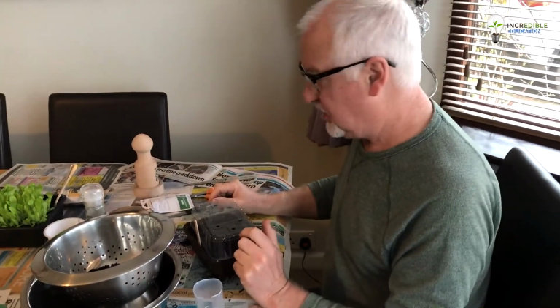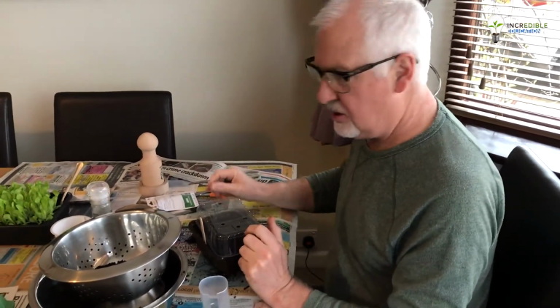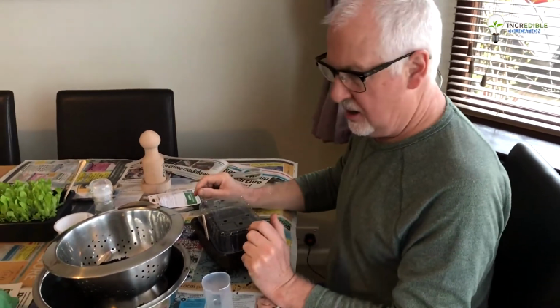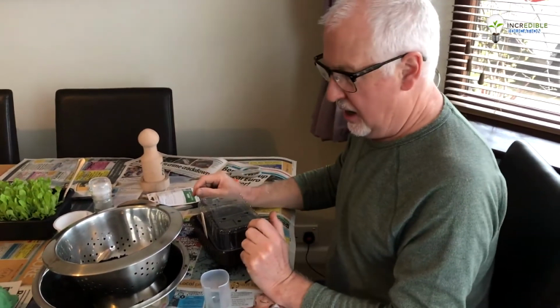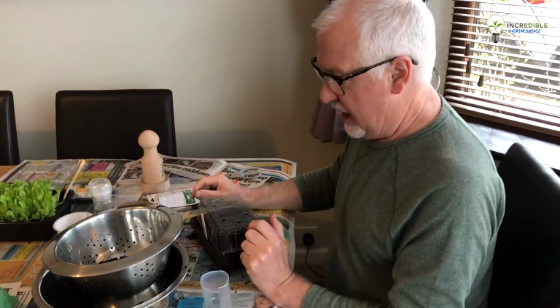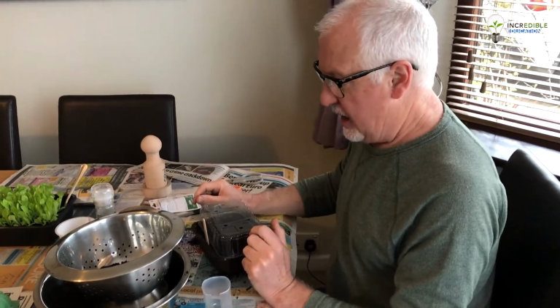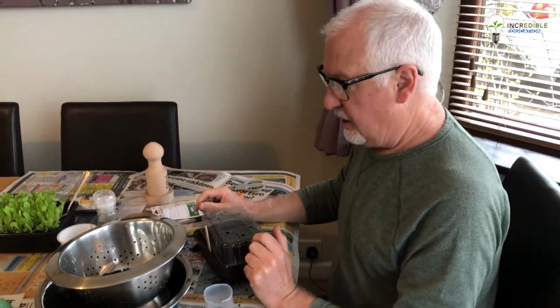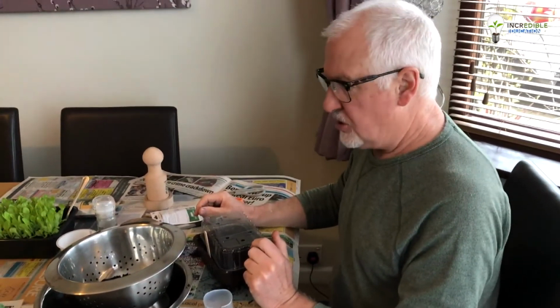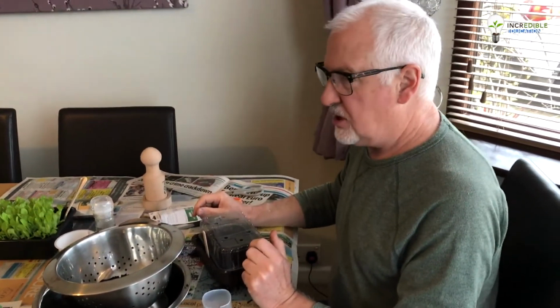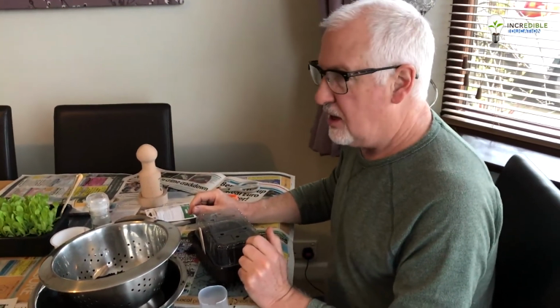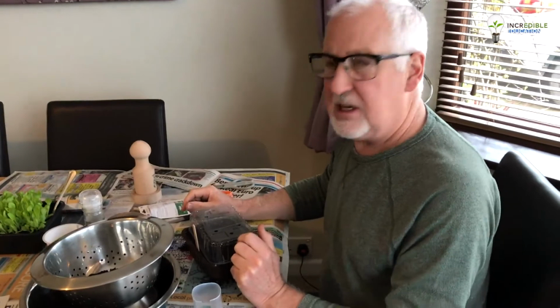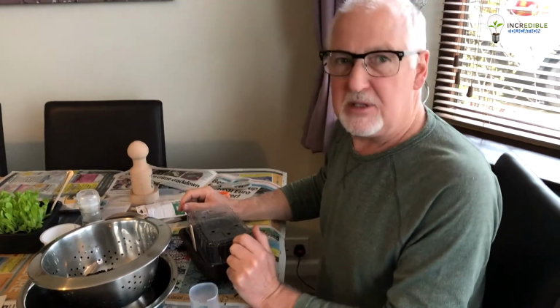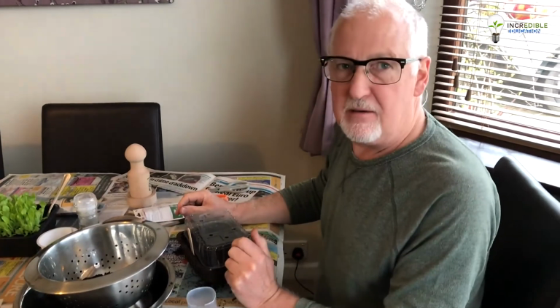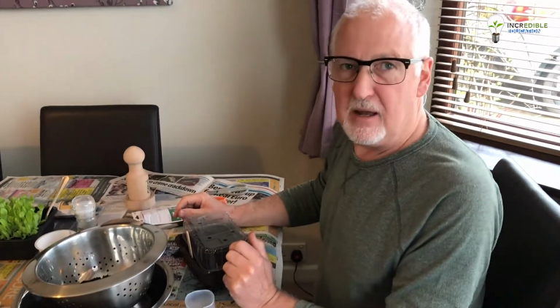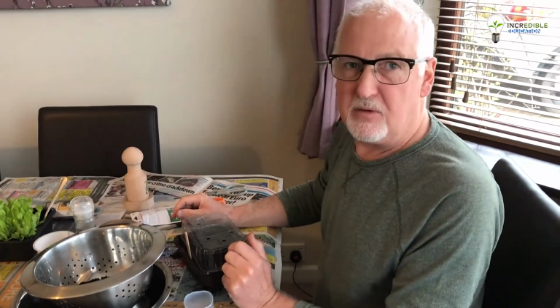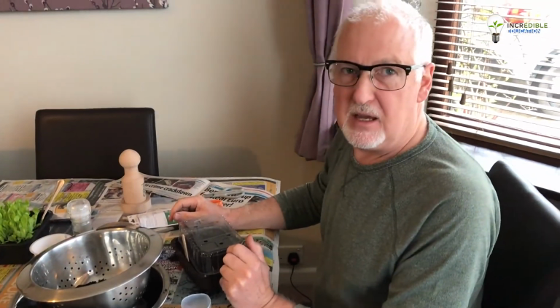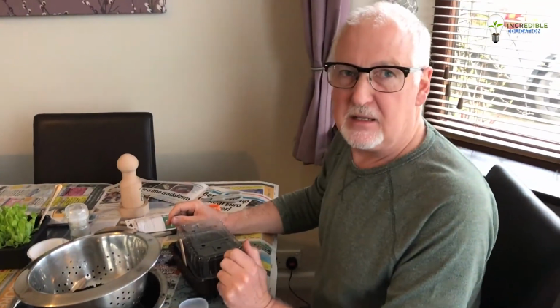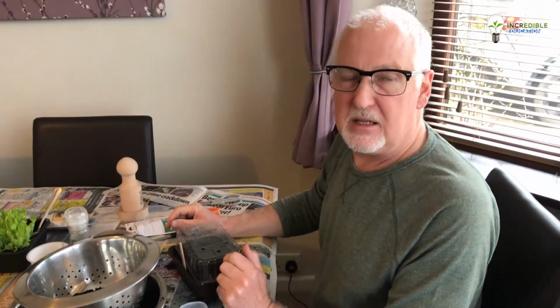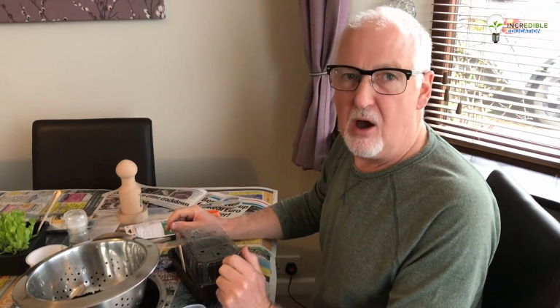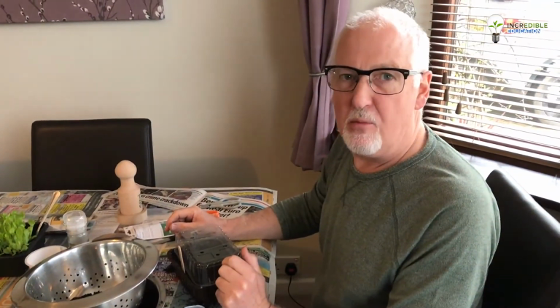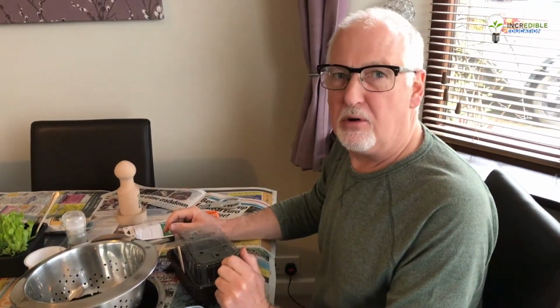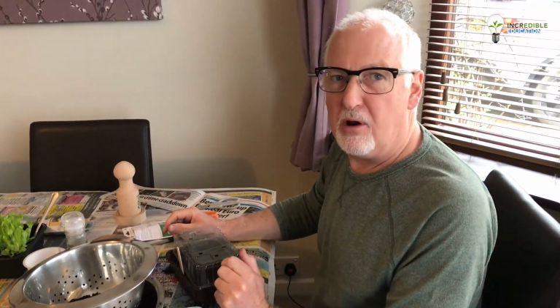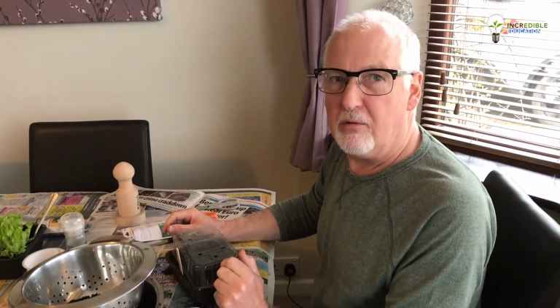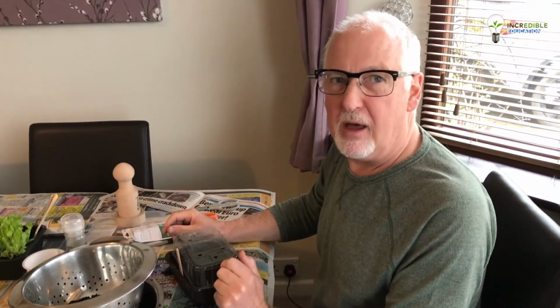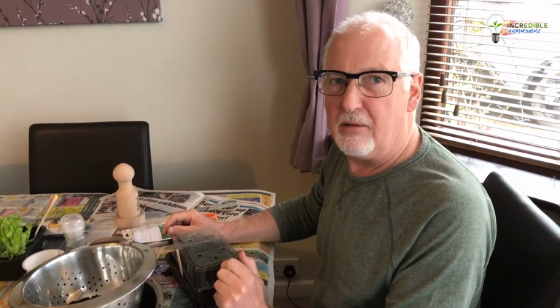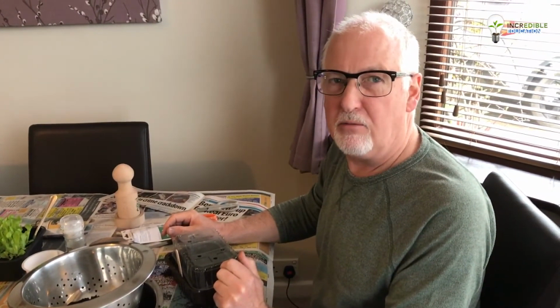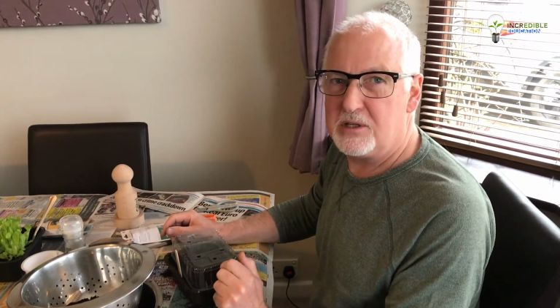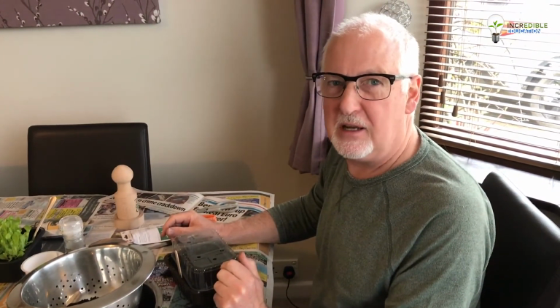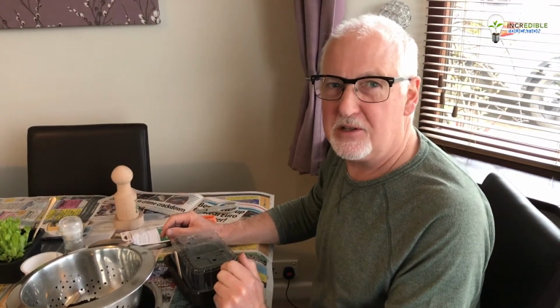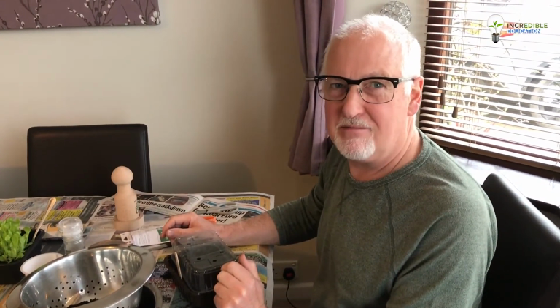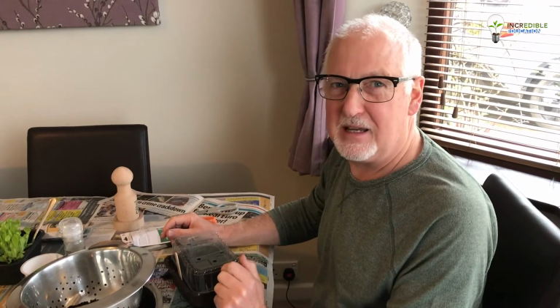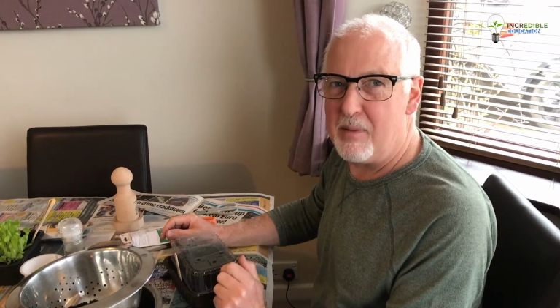So as I say, that's our activity for today. Lots of stuff that you can find around in the kitchen. Enjoy yourselves, keep safe, and as we've said — stay at home and grow your own. Look forward to seeing you again soon. Take care, bye!